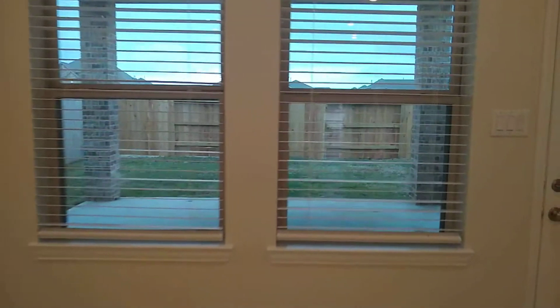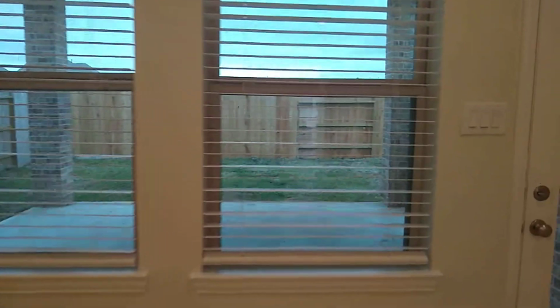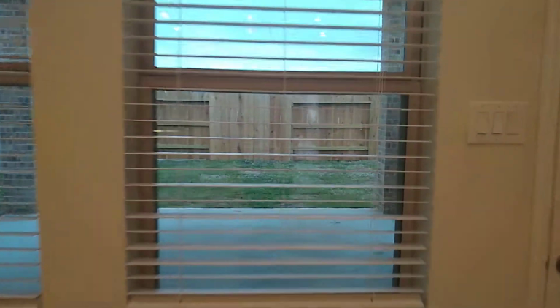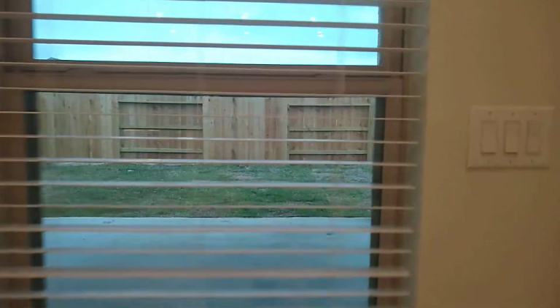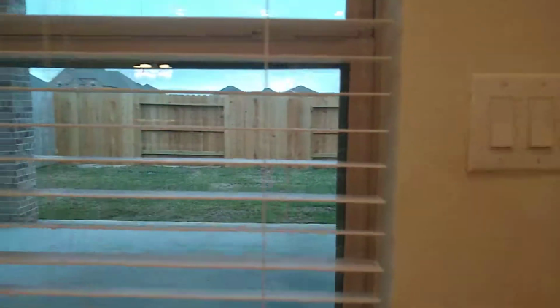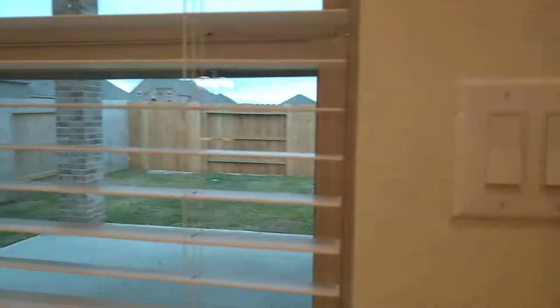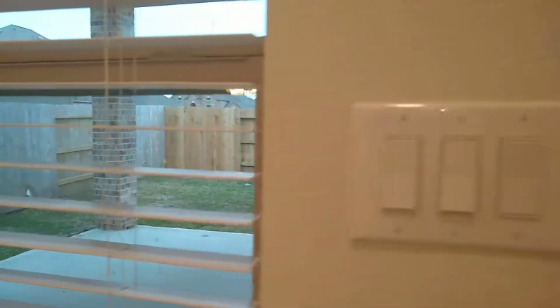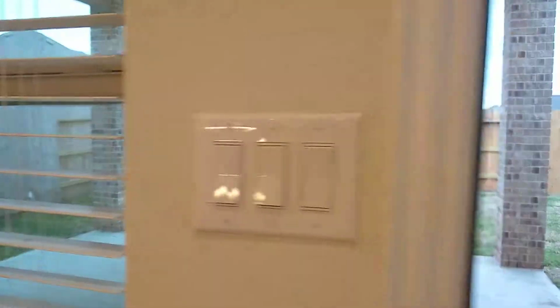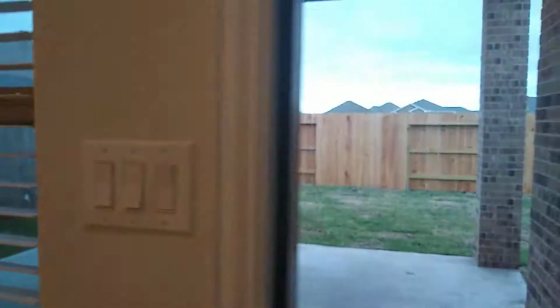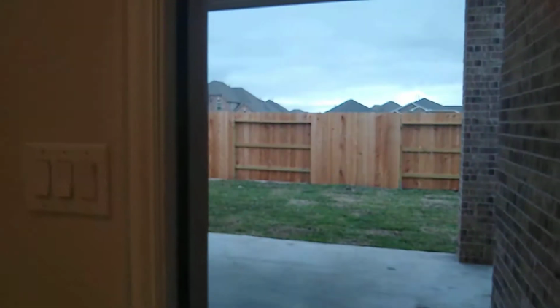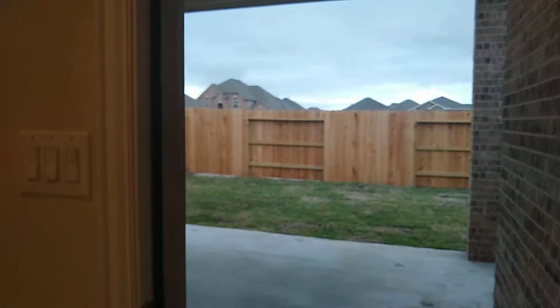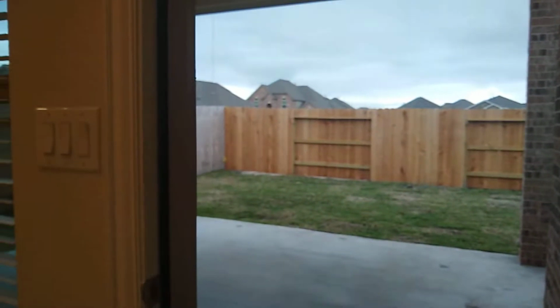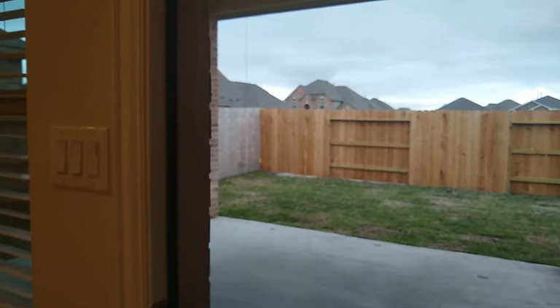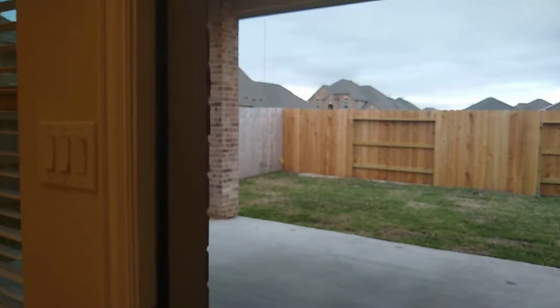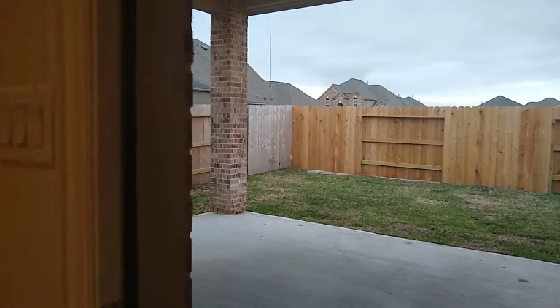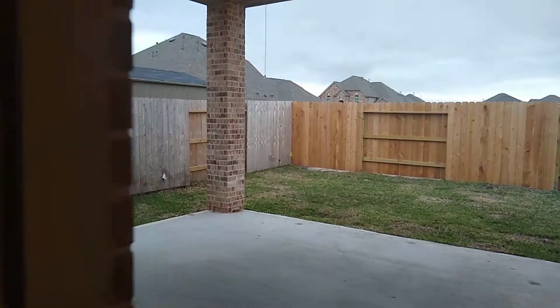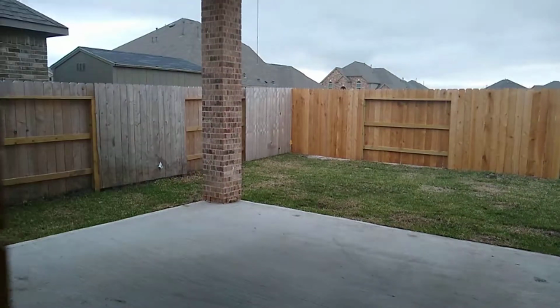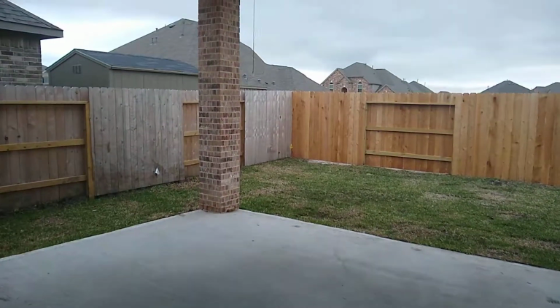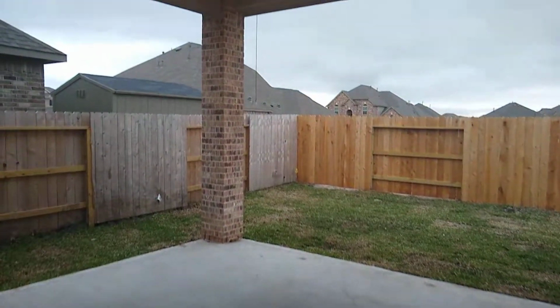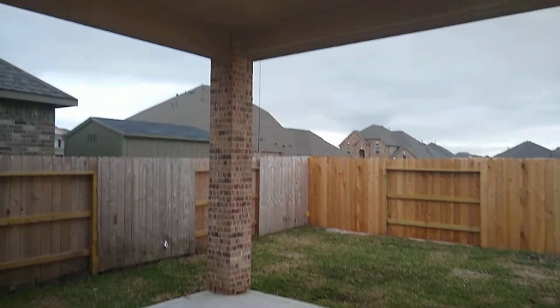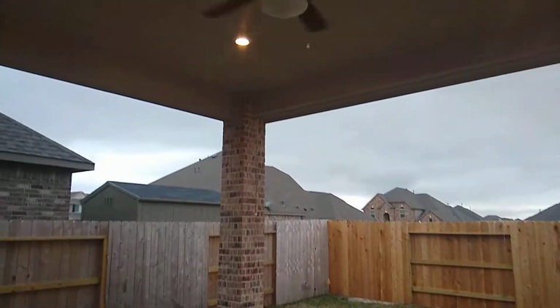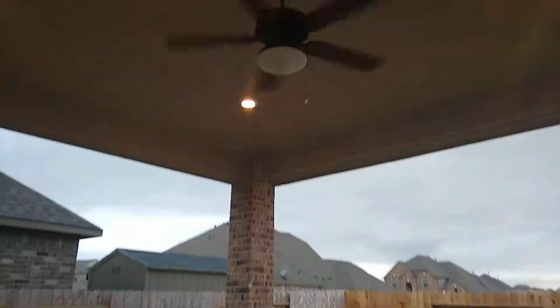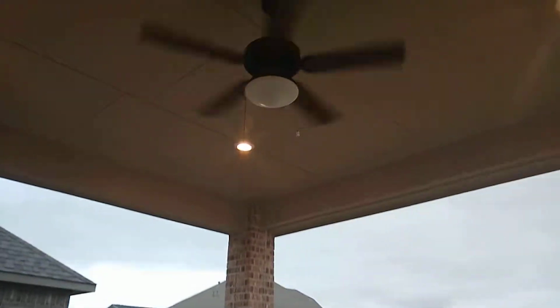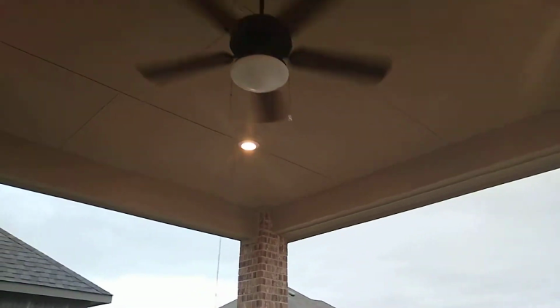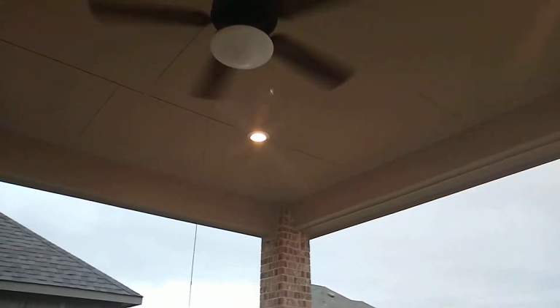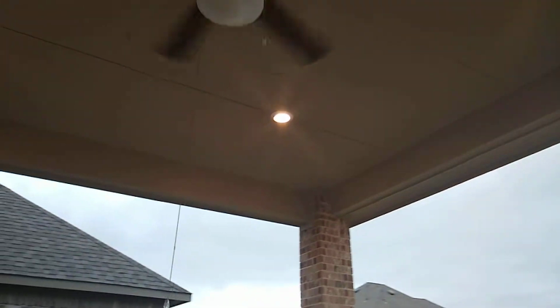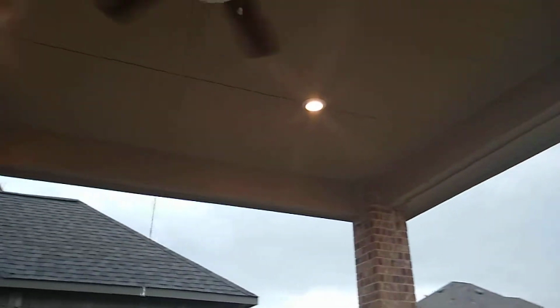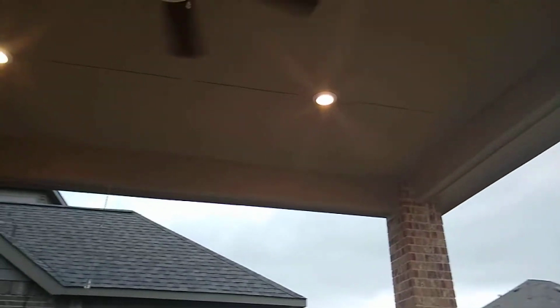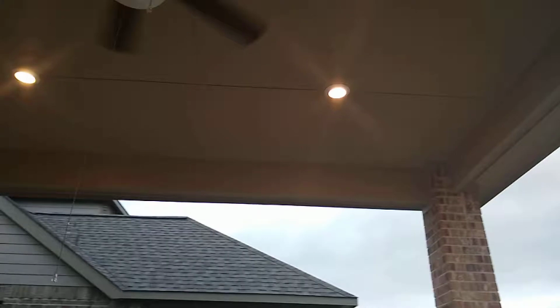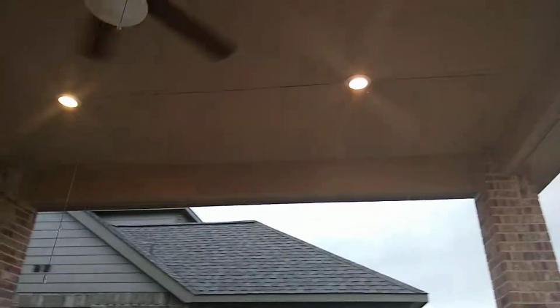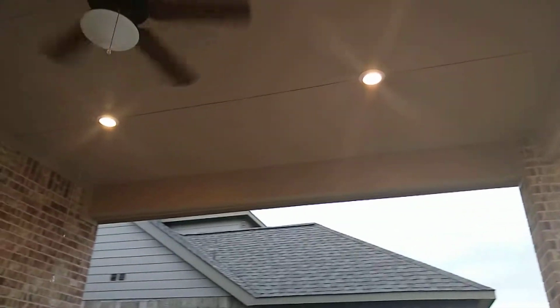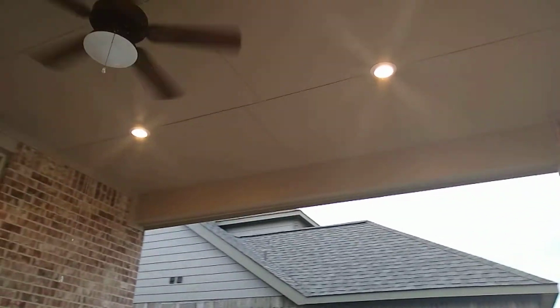Coming into the backyard you'll see this humongous covered patio. LED can lights and ceiling fan already installed.